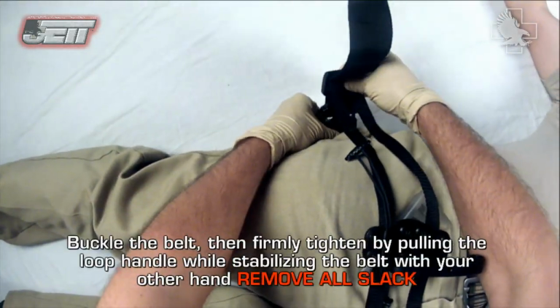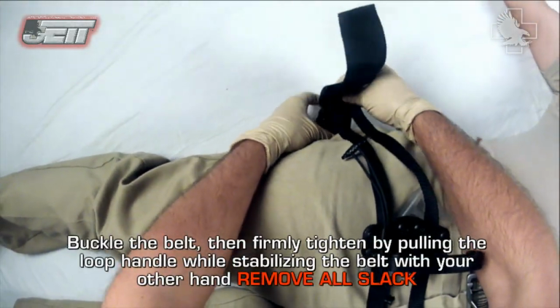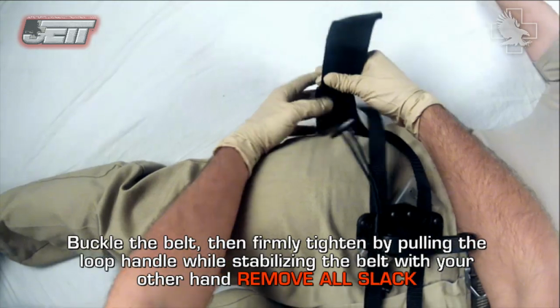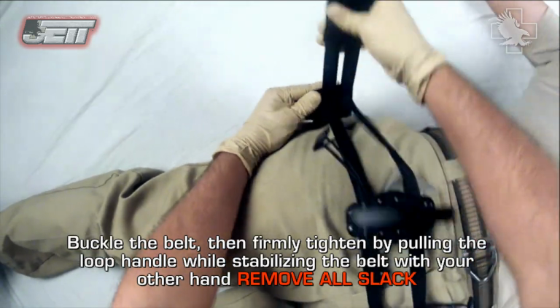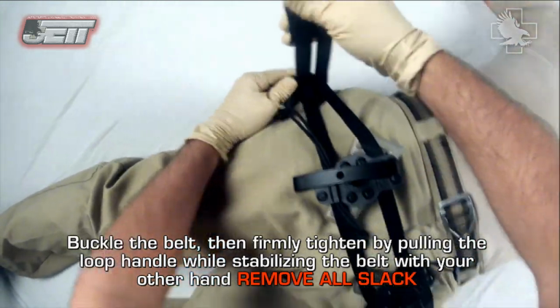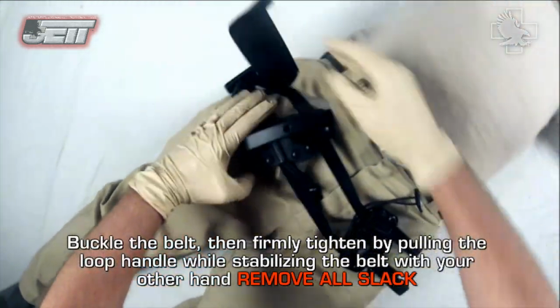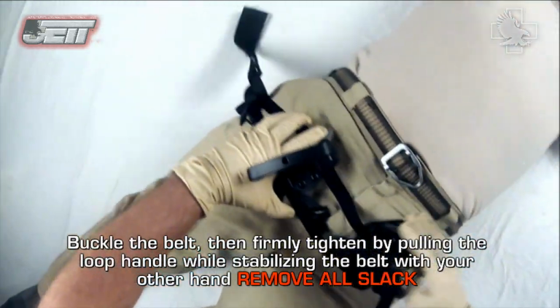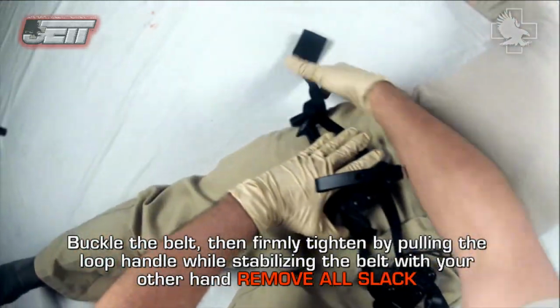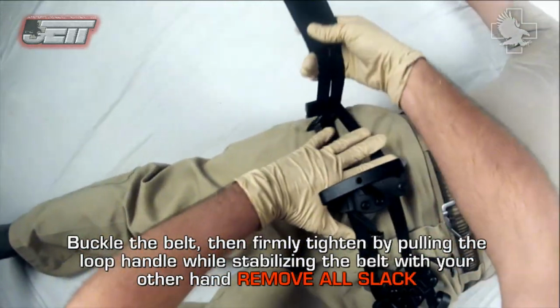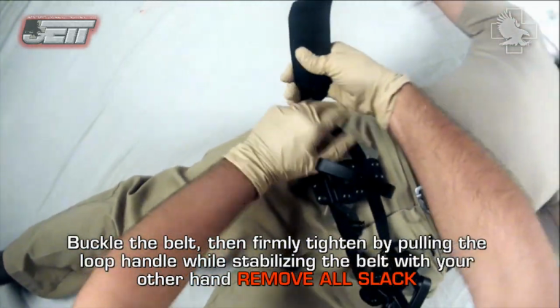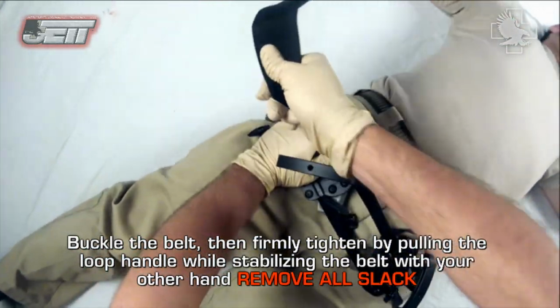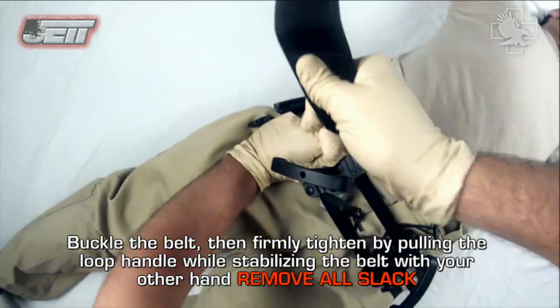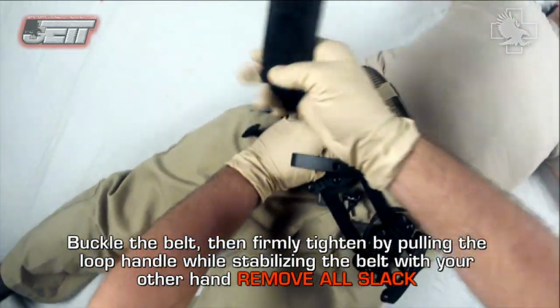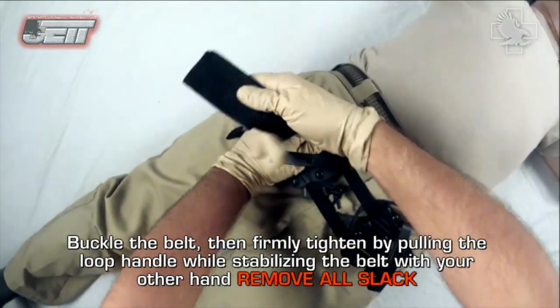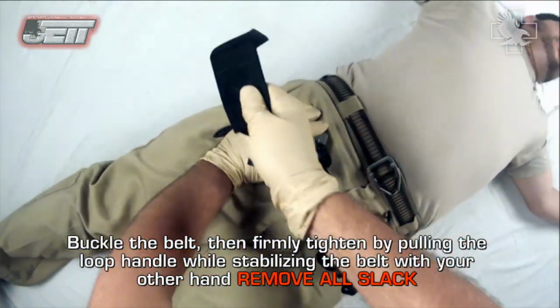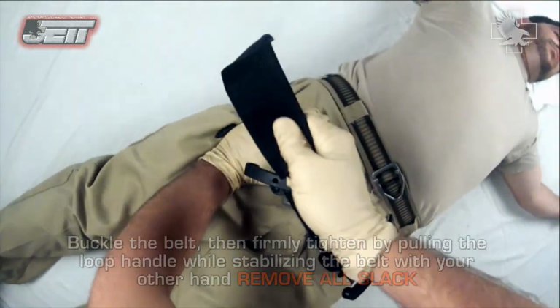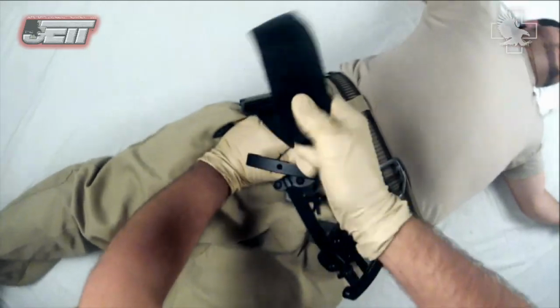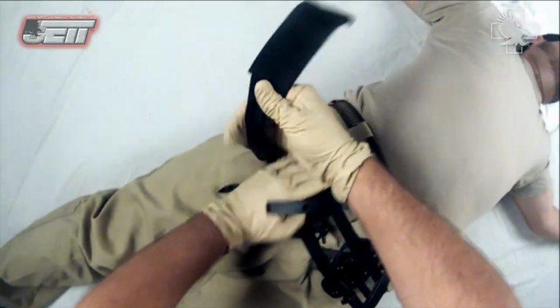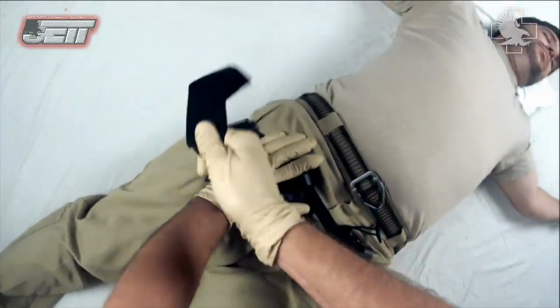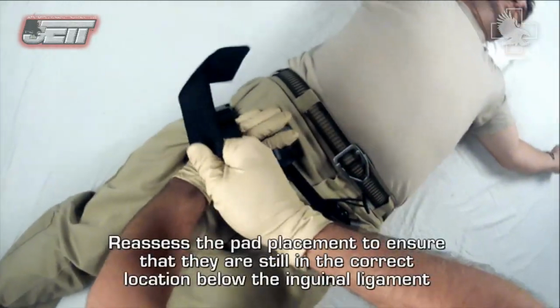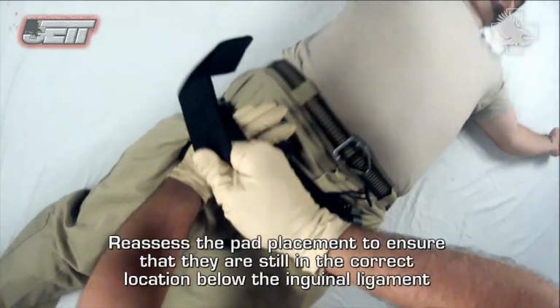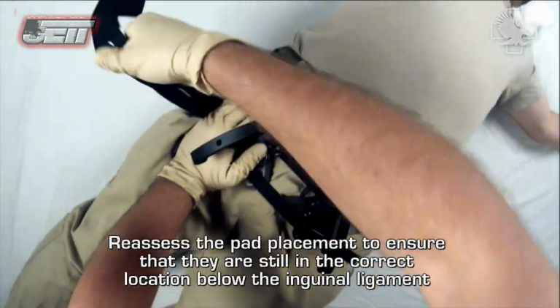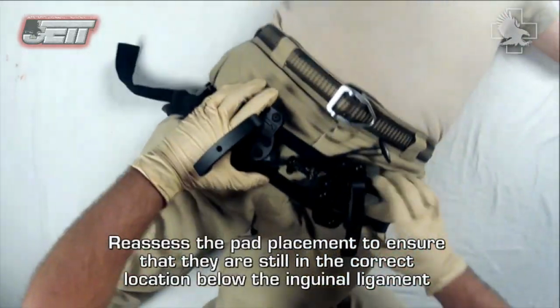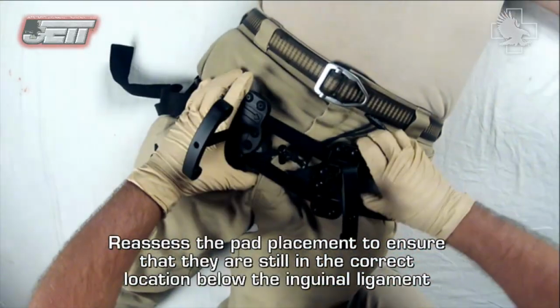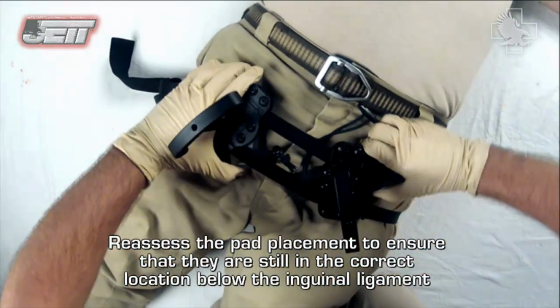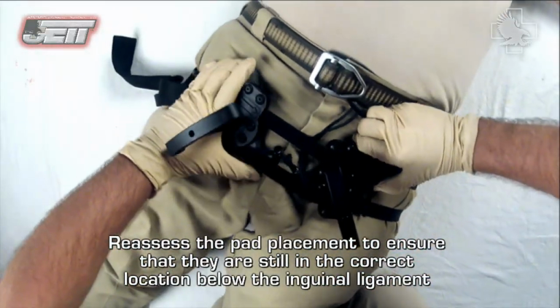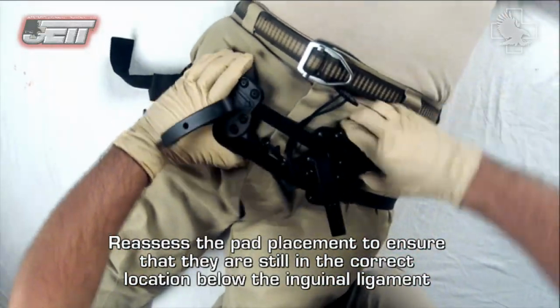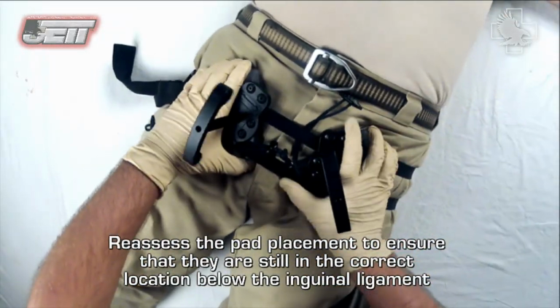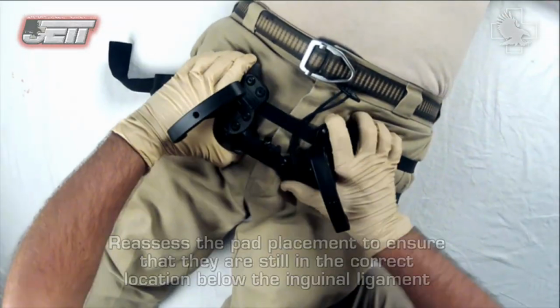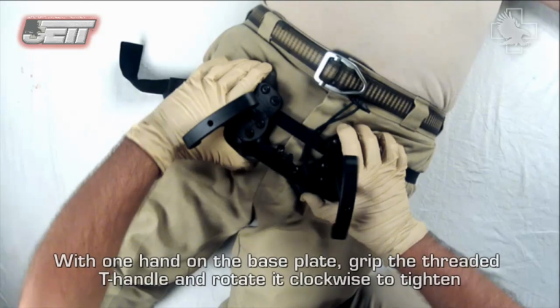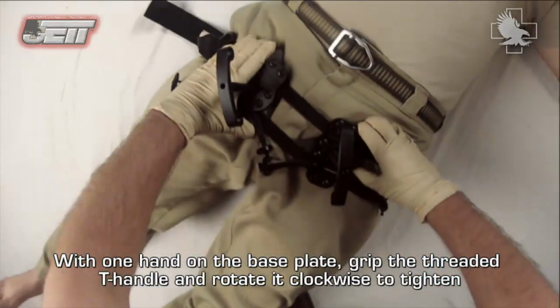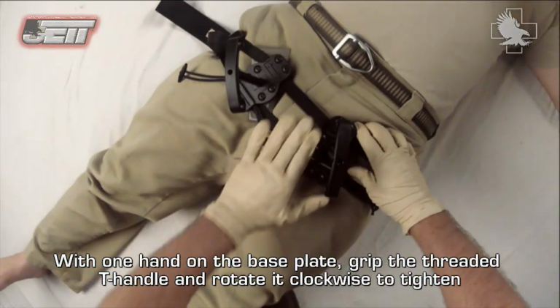Buckle the belt, then firmly tighten by pulling the loop handle while stabilizing the belt with your other hand. Remove all slack. Re-assess the pad placement to ensure that they are still in the correct location below the inguinal ligament.